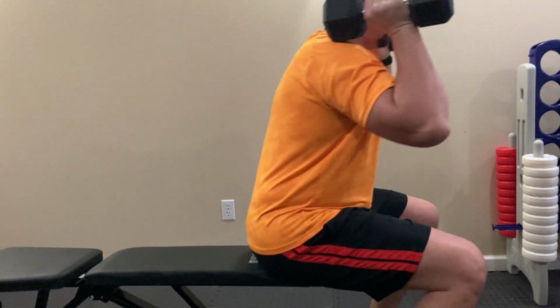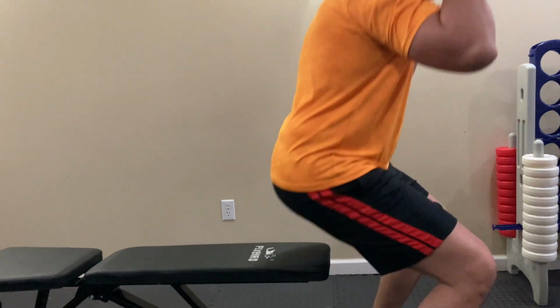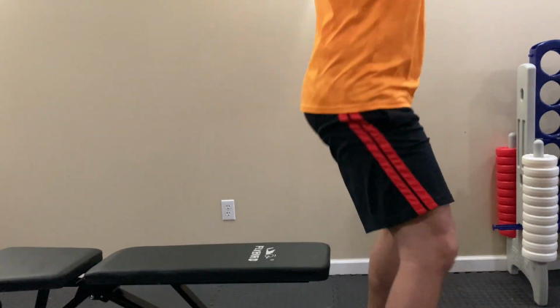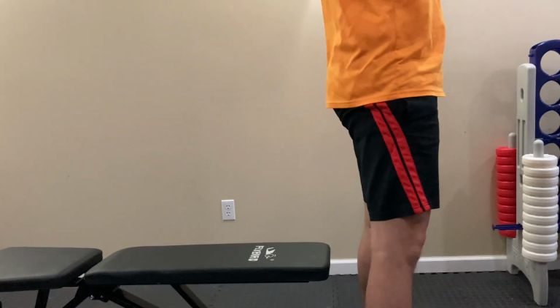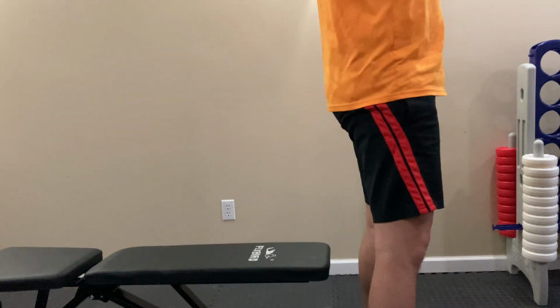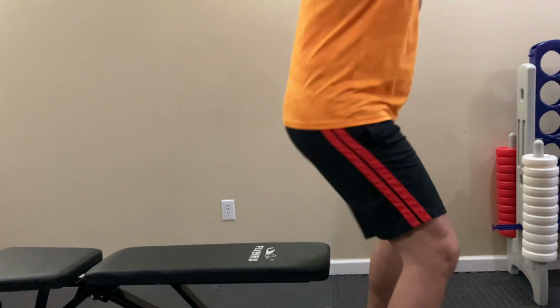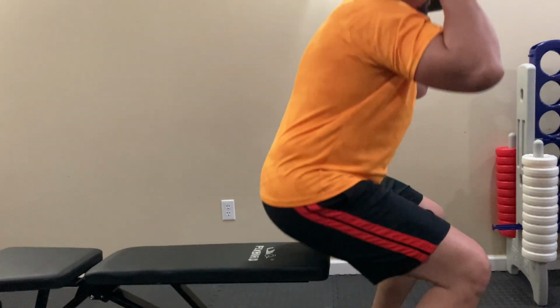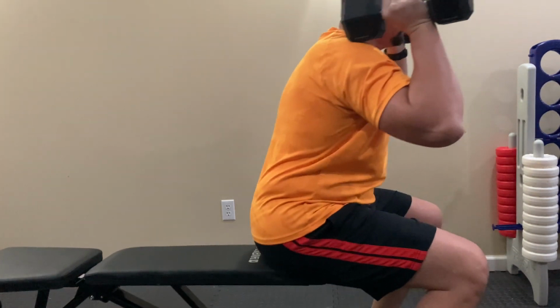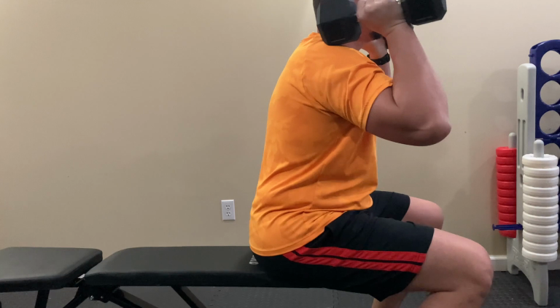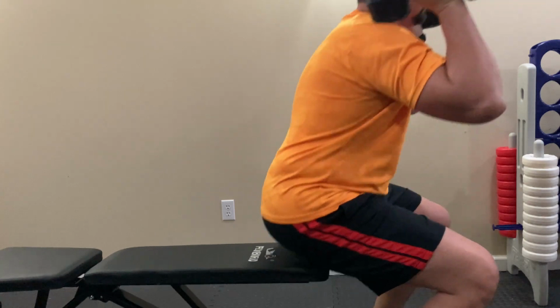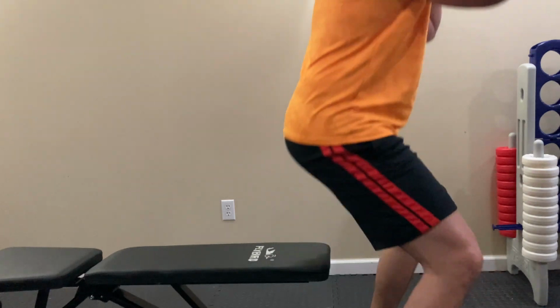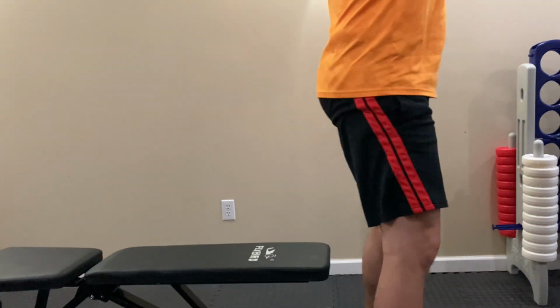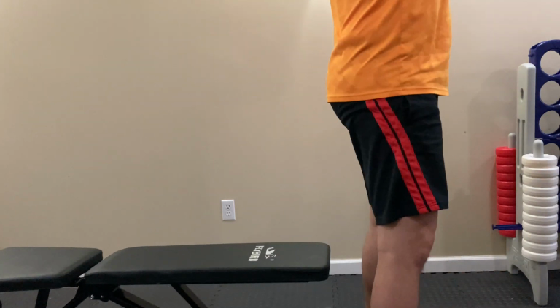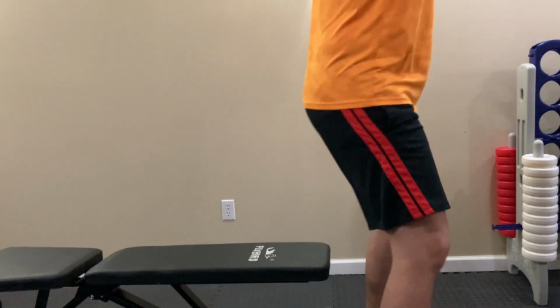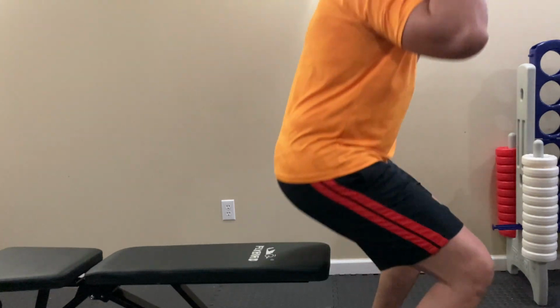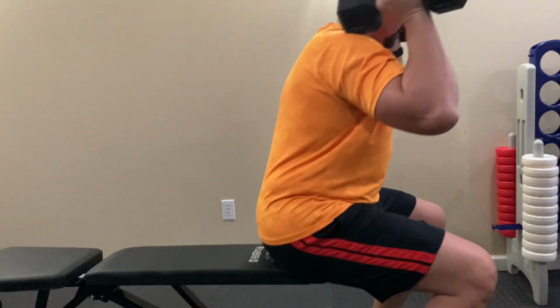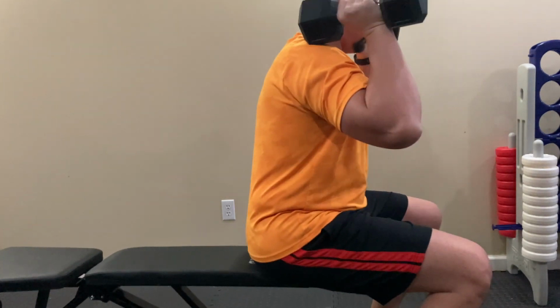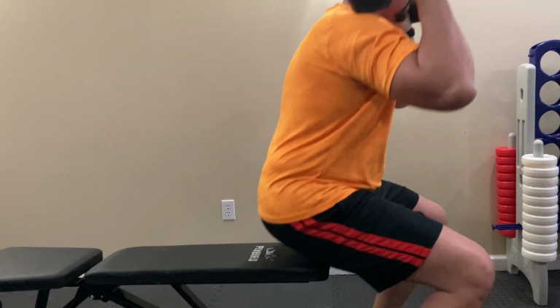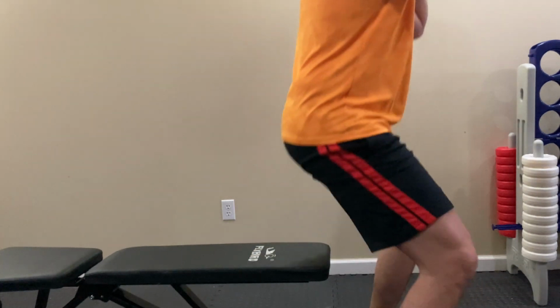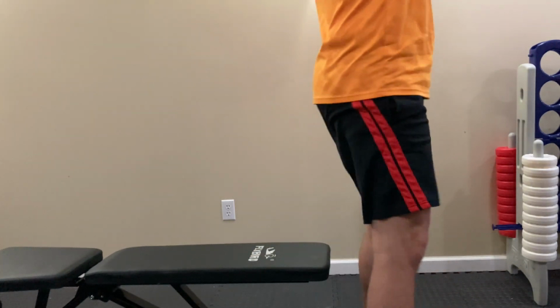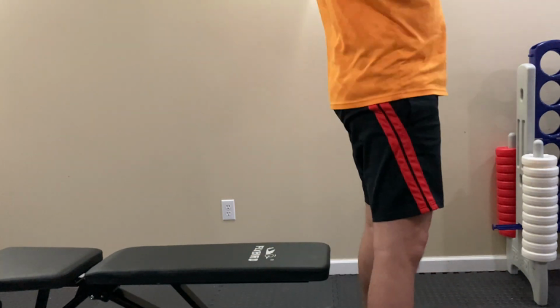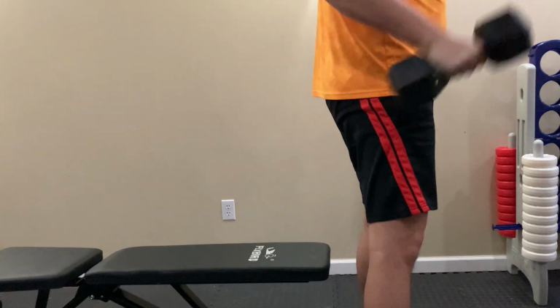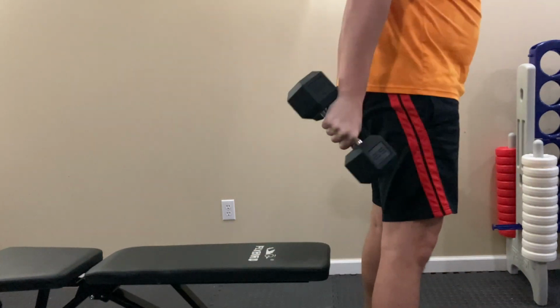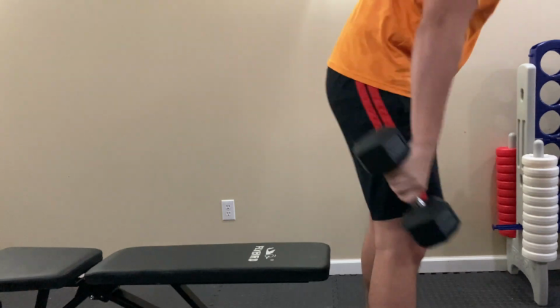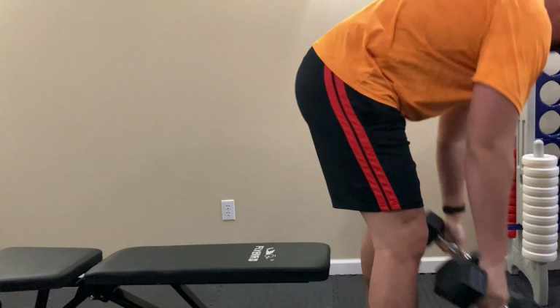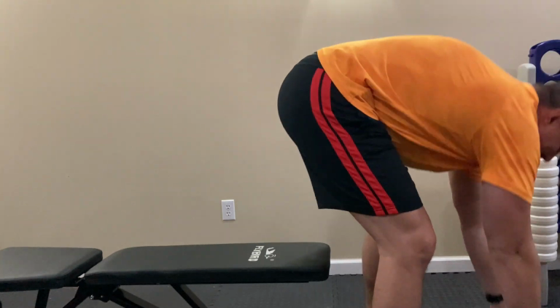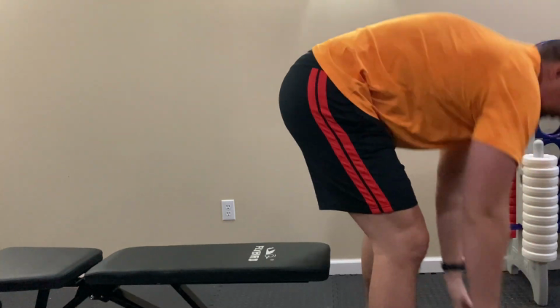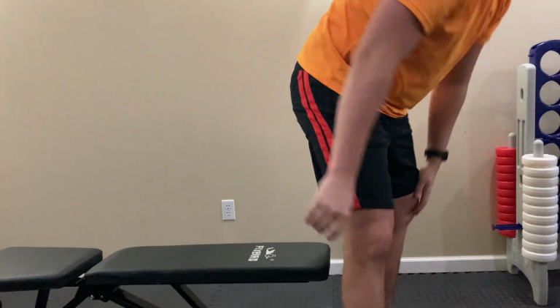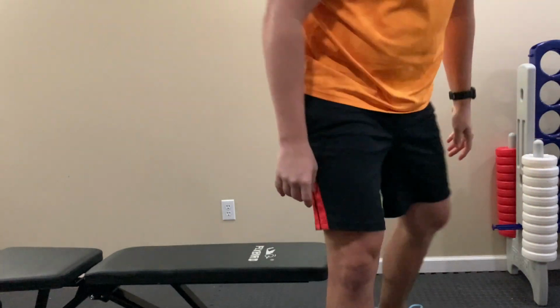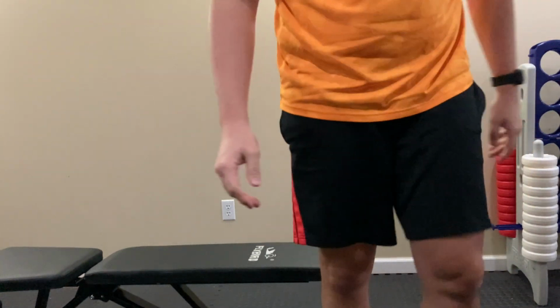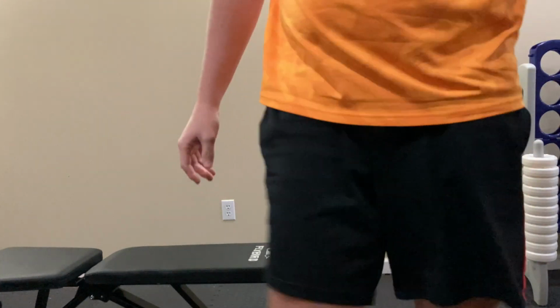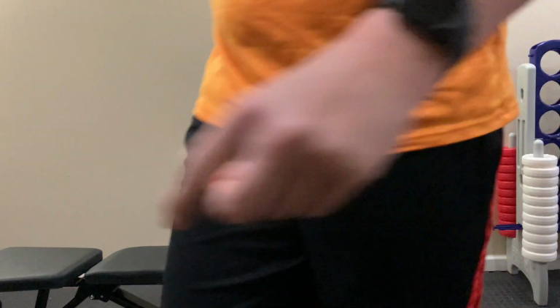You might say, oh, you can just do this on a dining room chair. But can a dining room chair take you putting all of your weight on it over and over again while holding some weights? You might upset your spouse or your parents if you break the dining room chair.